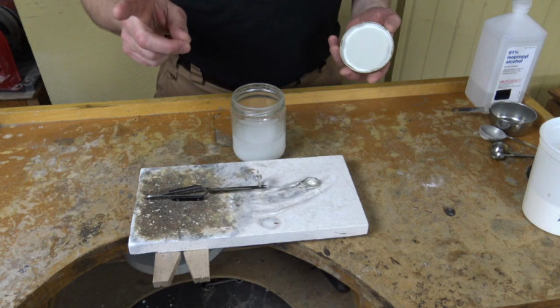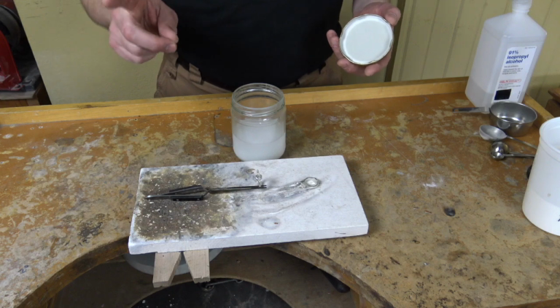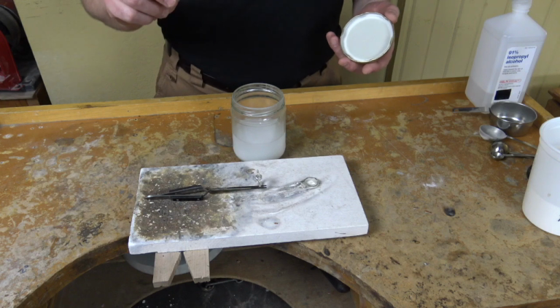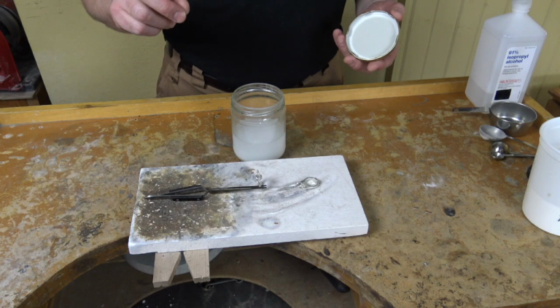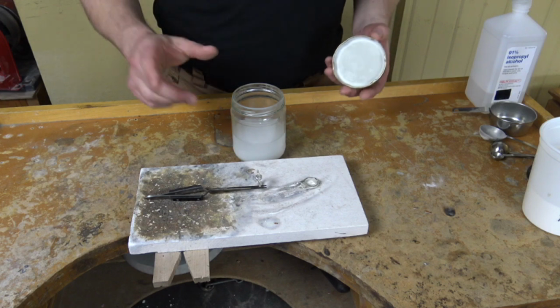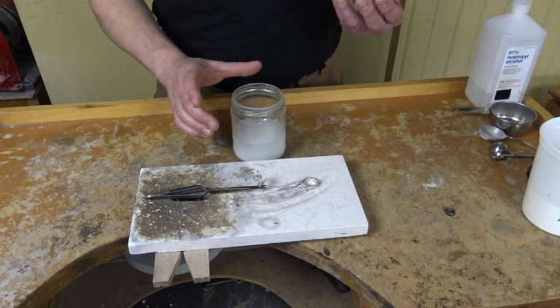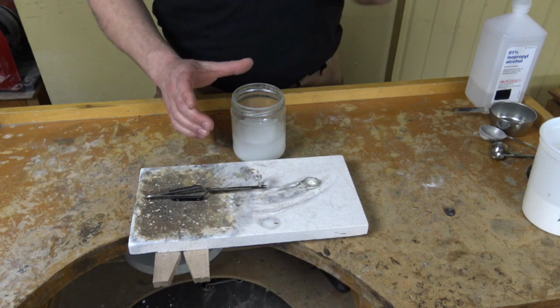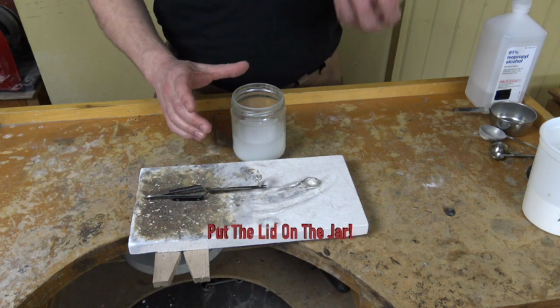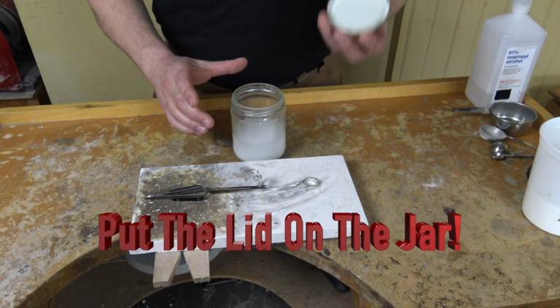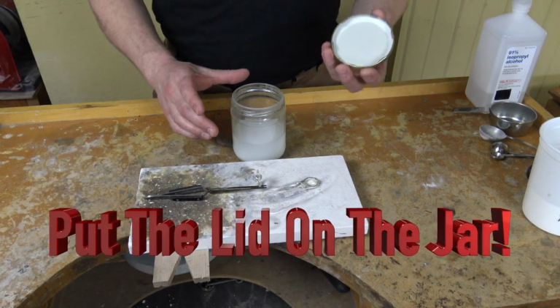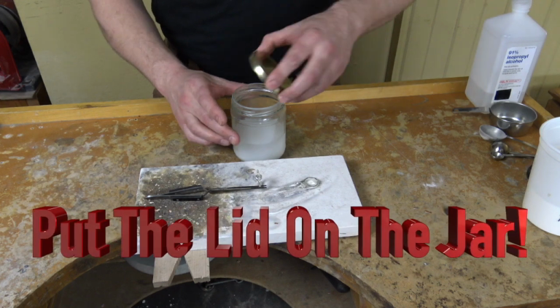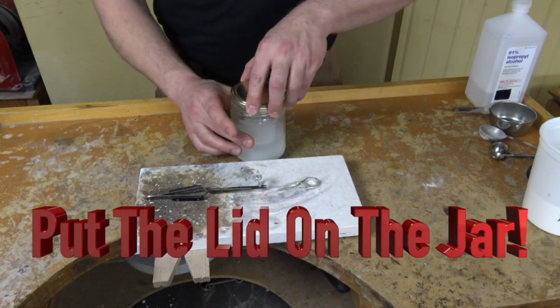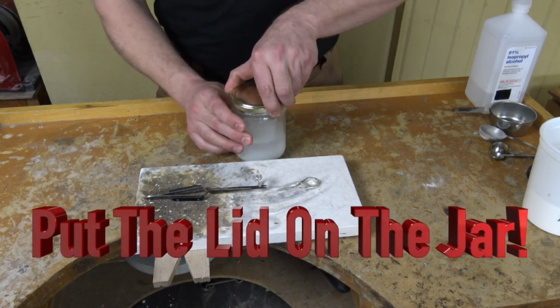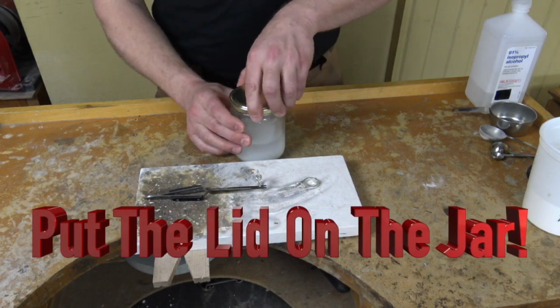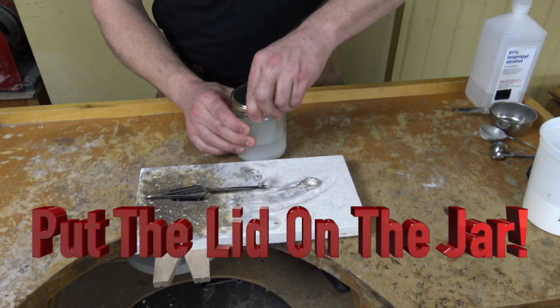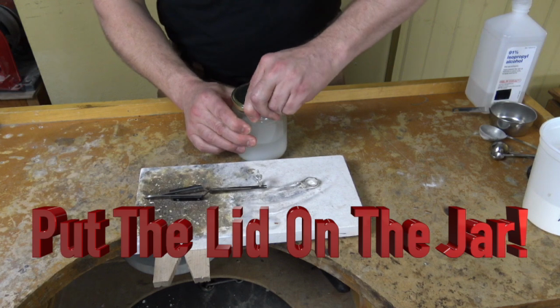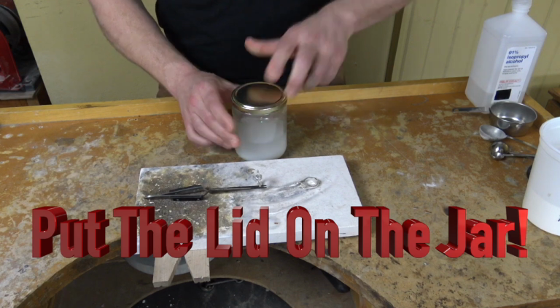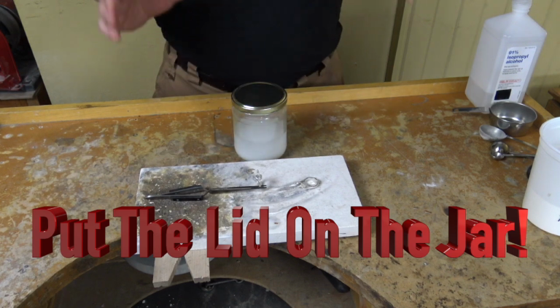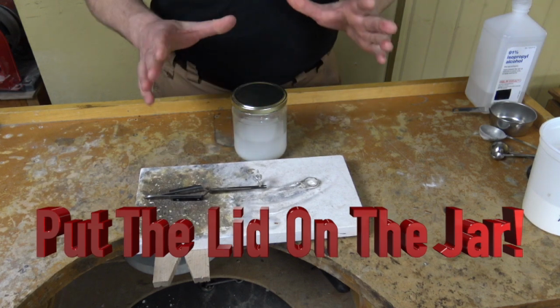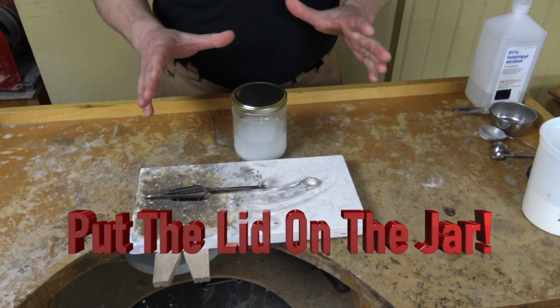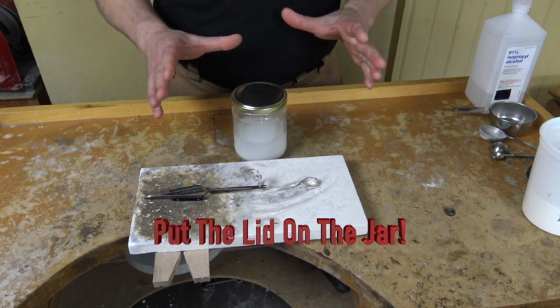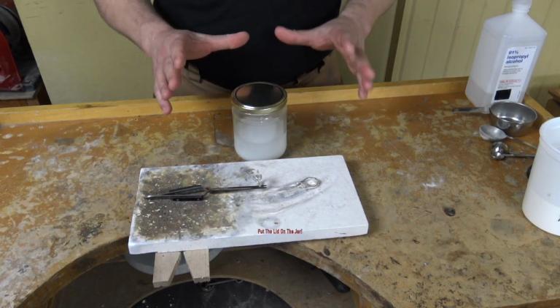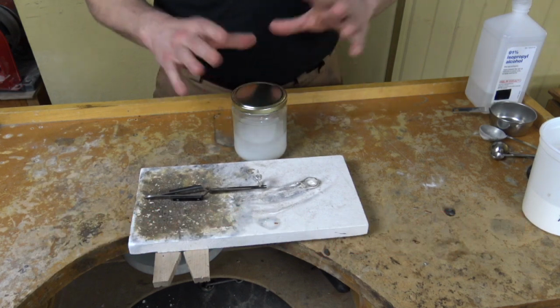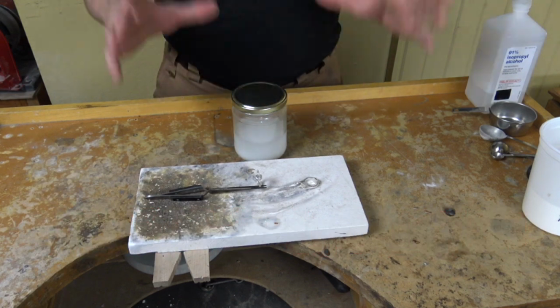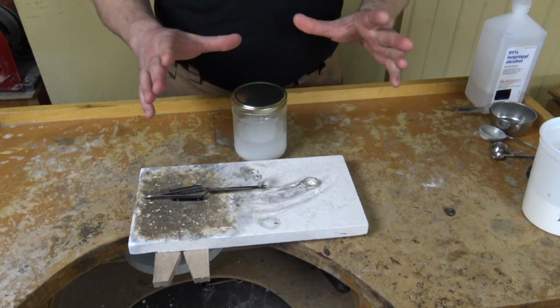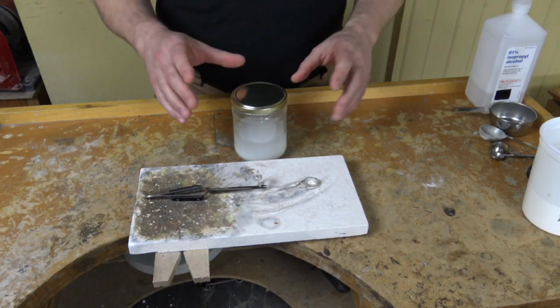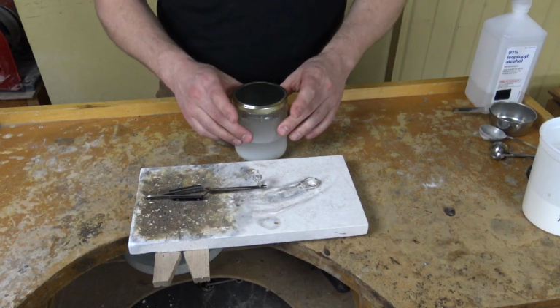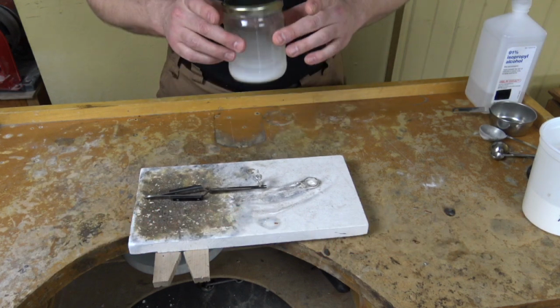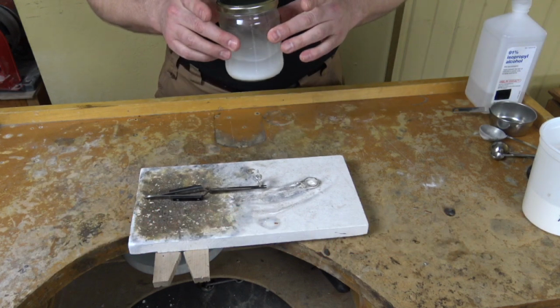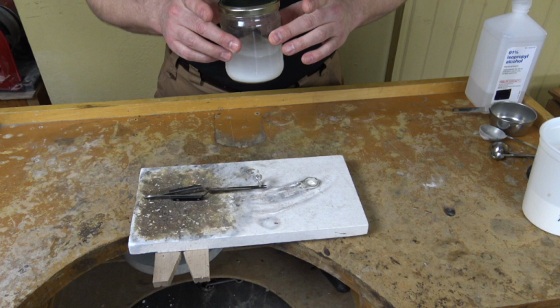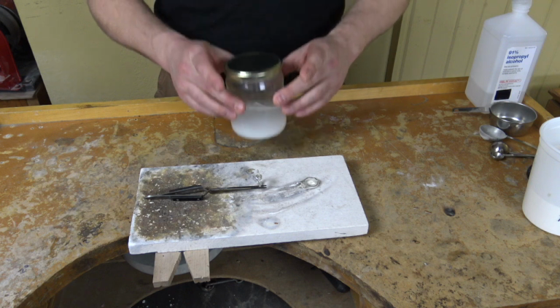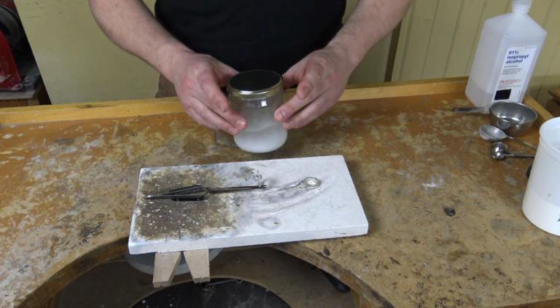Little note of caution here: always, always, always put the lid back on this and close it. You don't need a Molotov cocktail kind of situation going on and have this catch on fire.